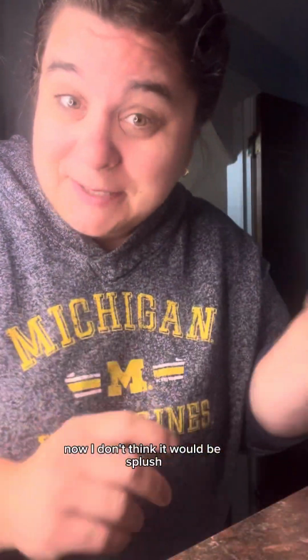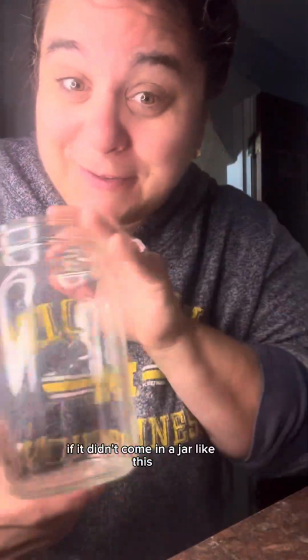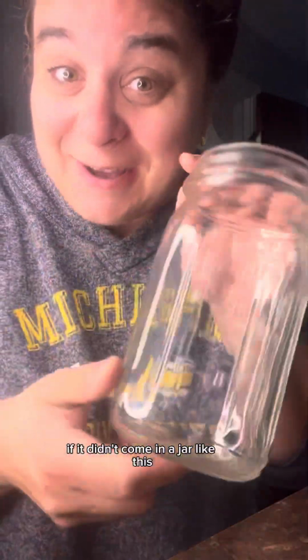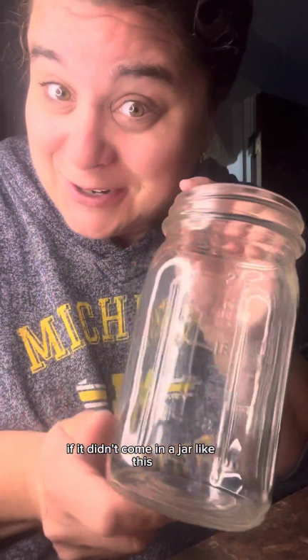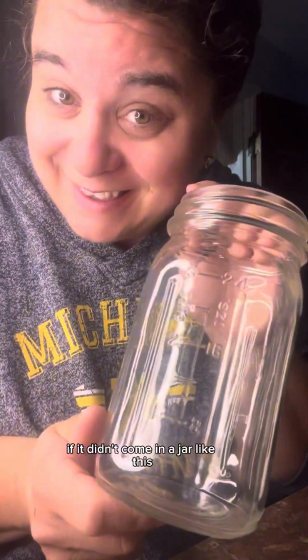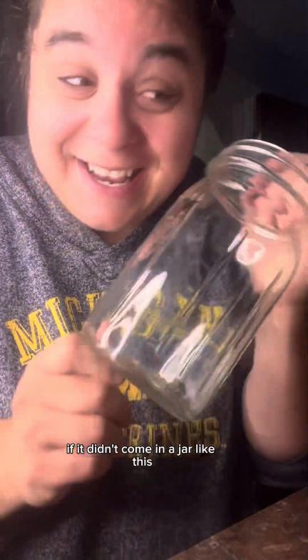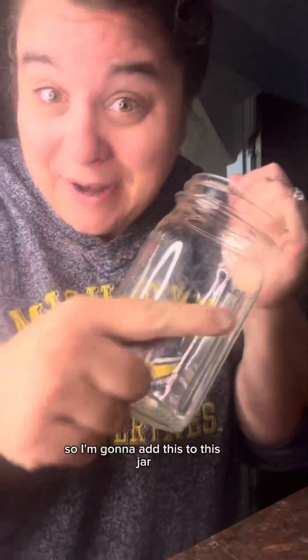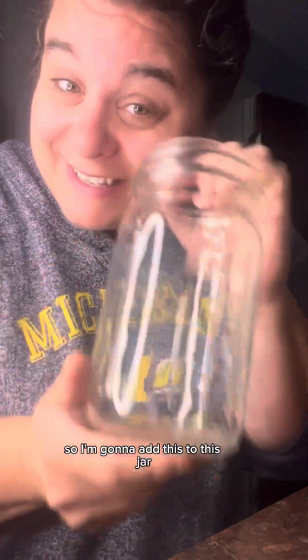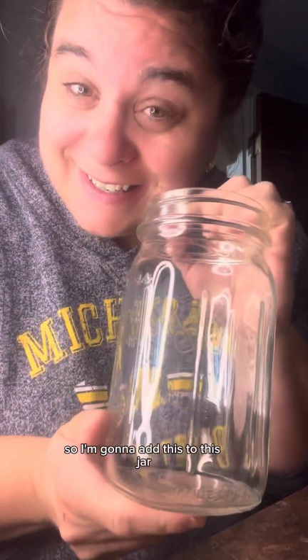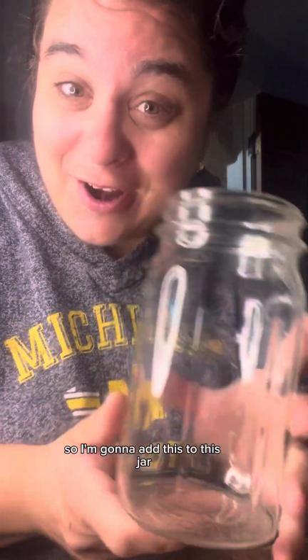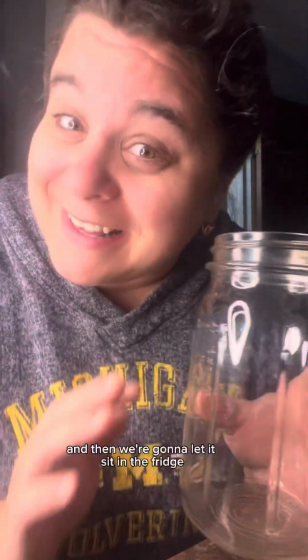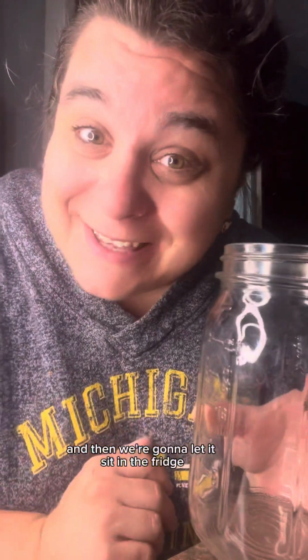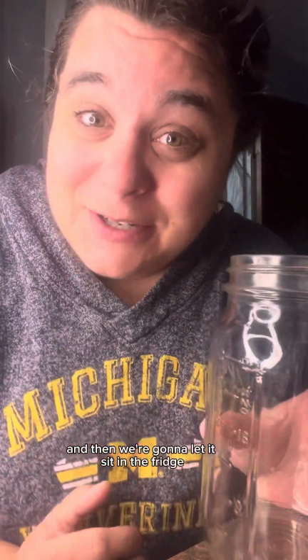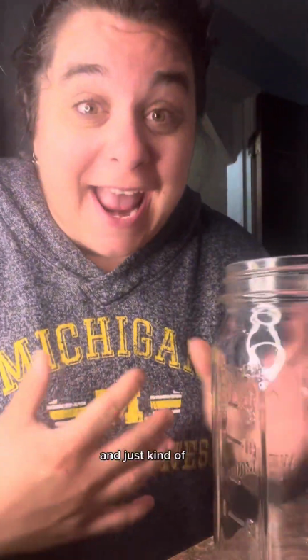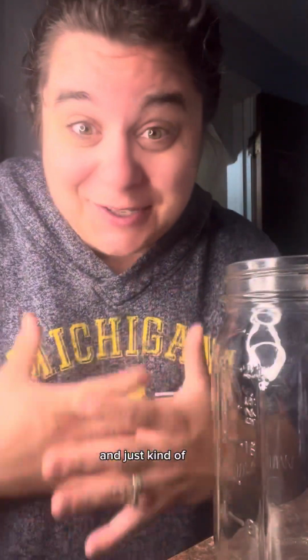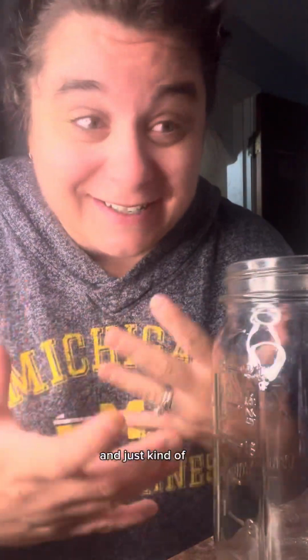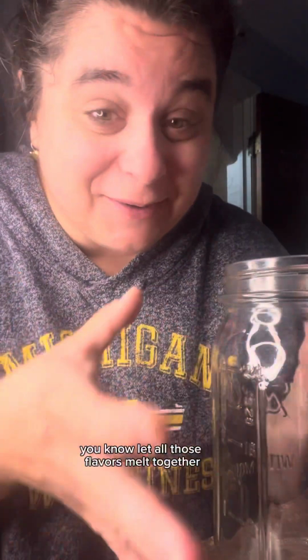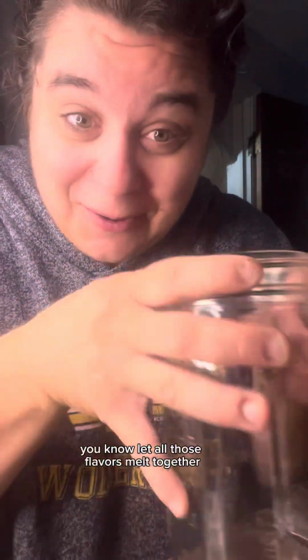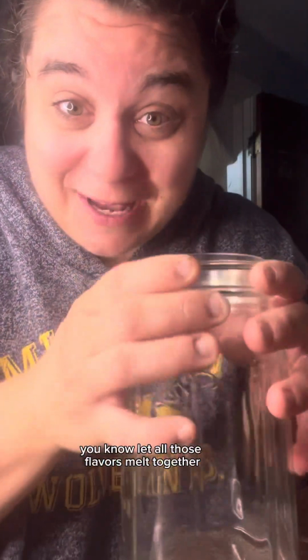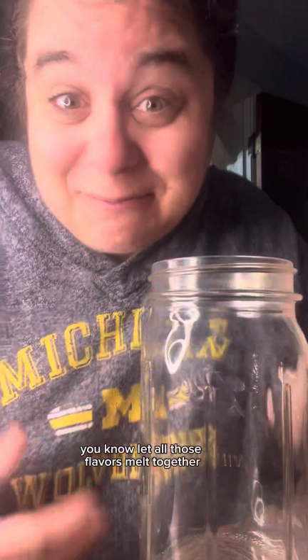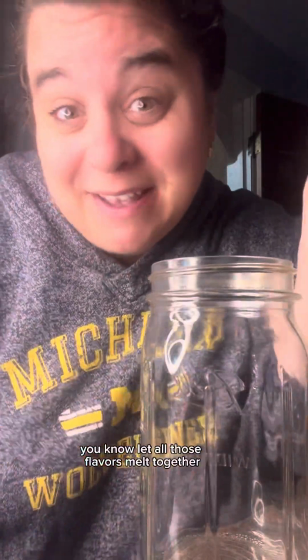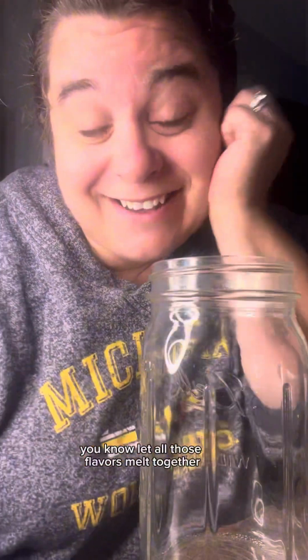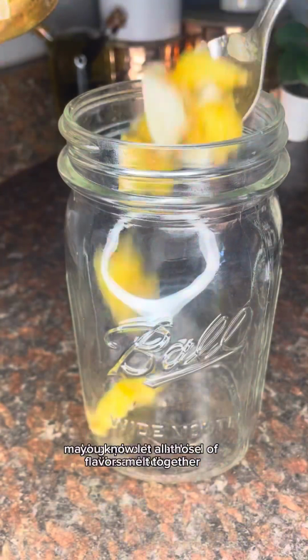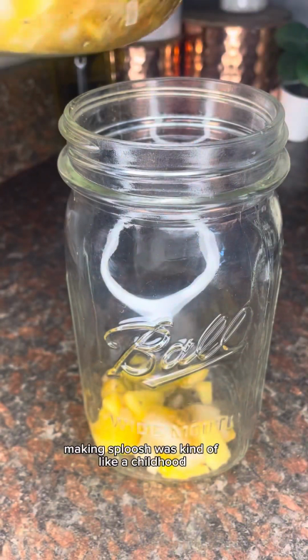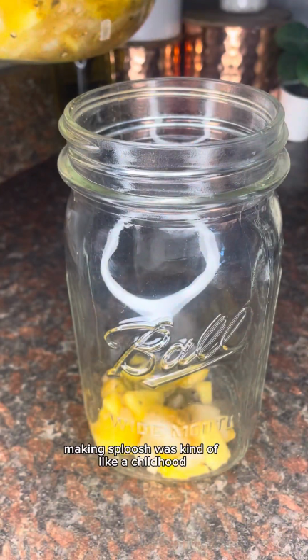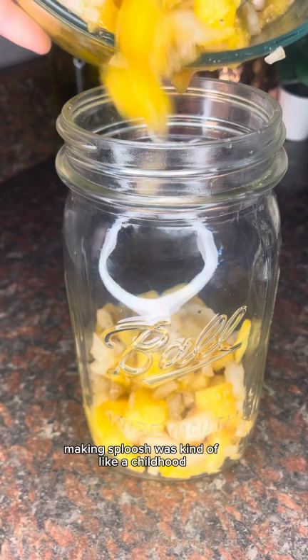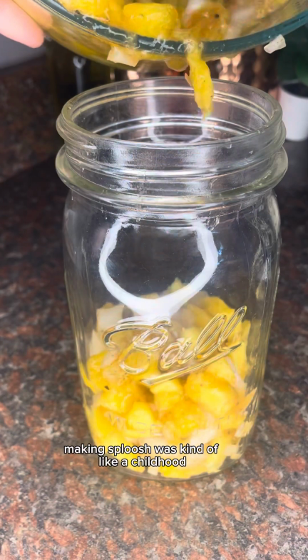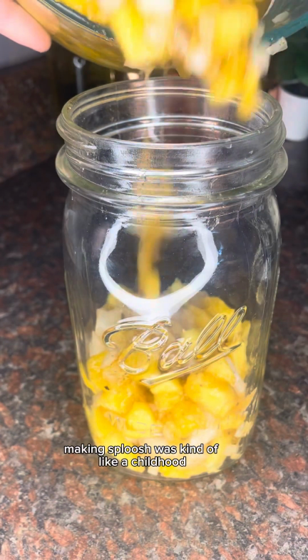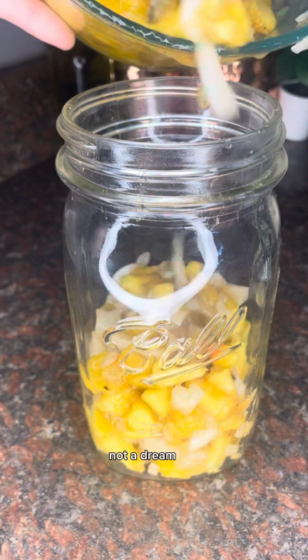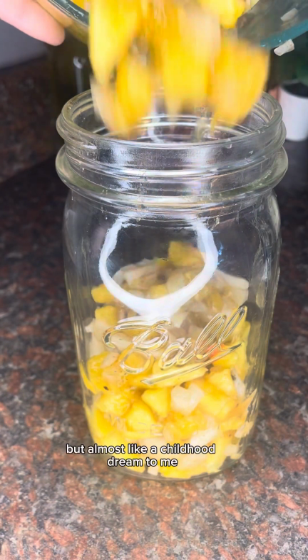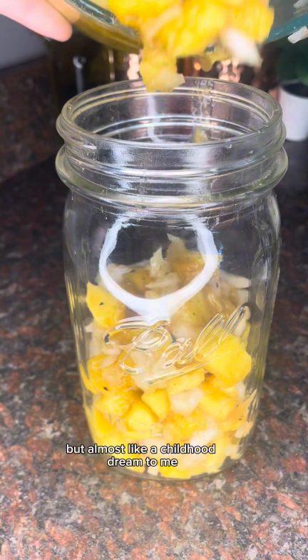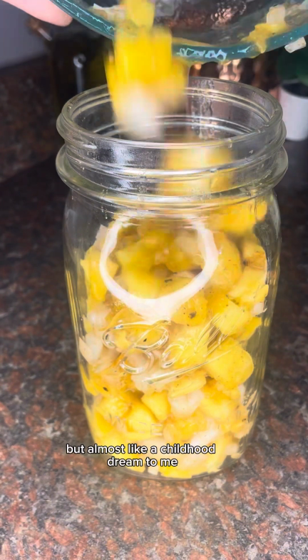I don't think it would be sploosh if it didn't come in a jar like this, so I'm going to add everything into this jar and then let it sit in the fridge to let all those flavors meld together.